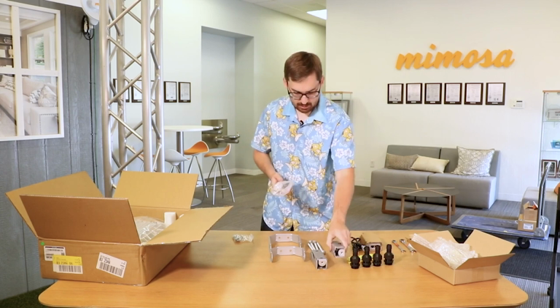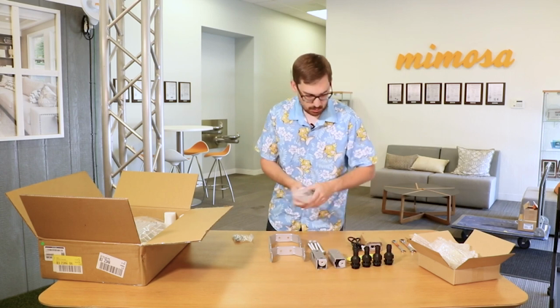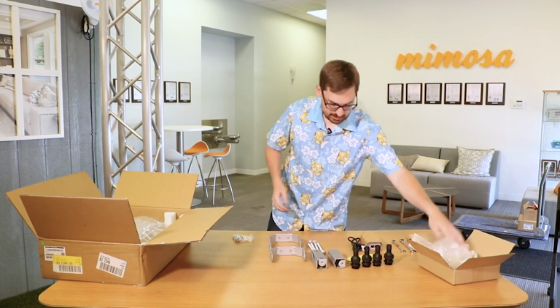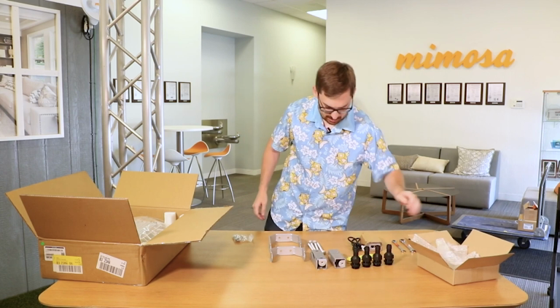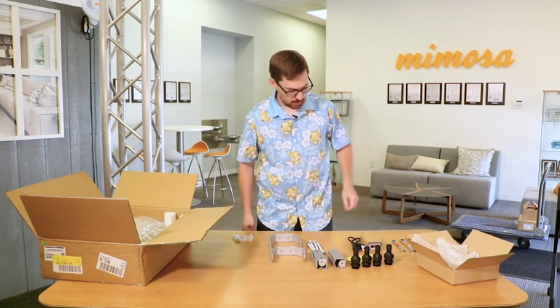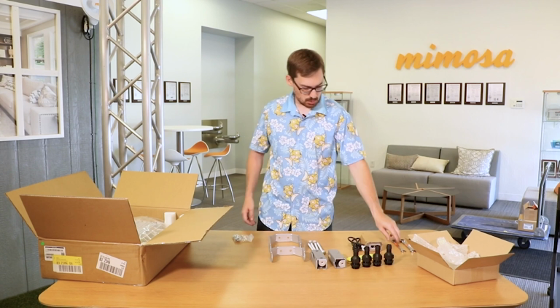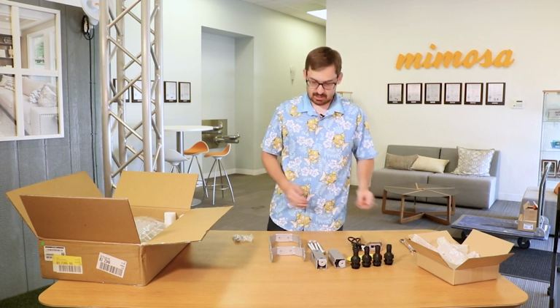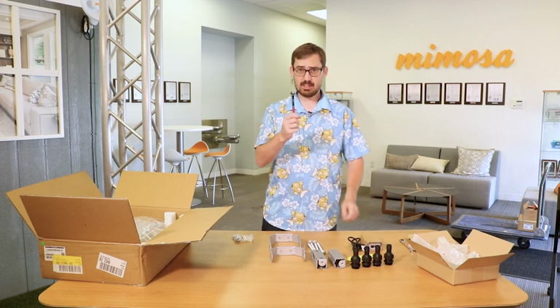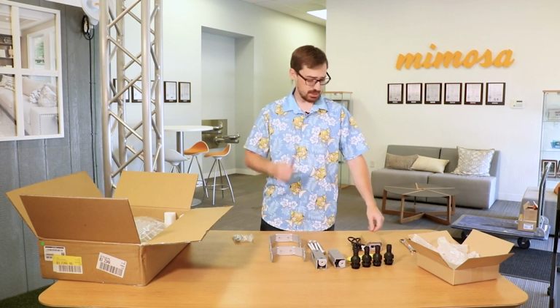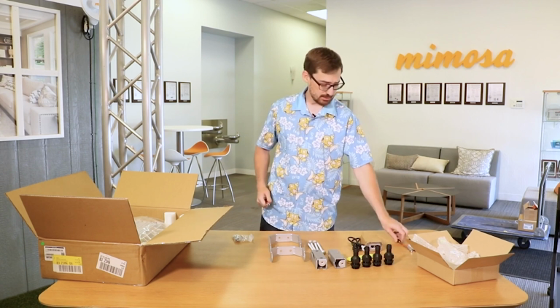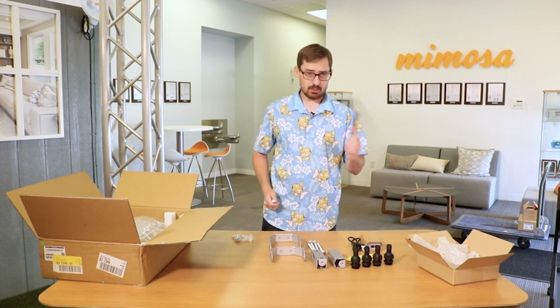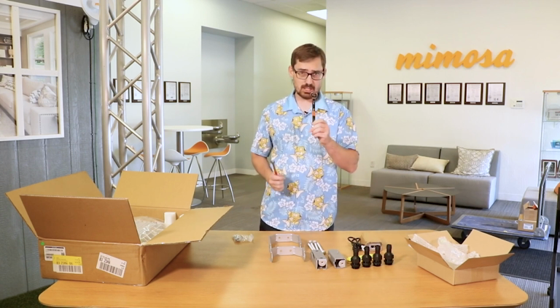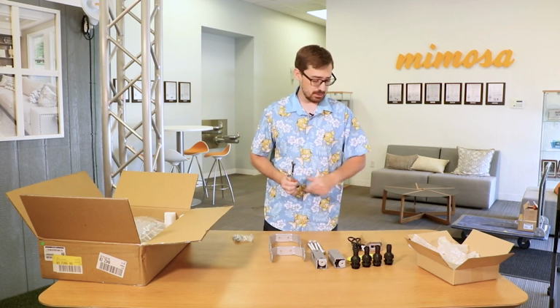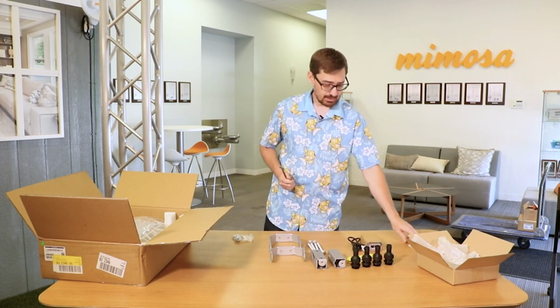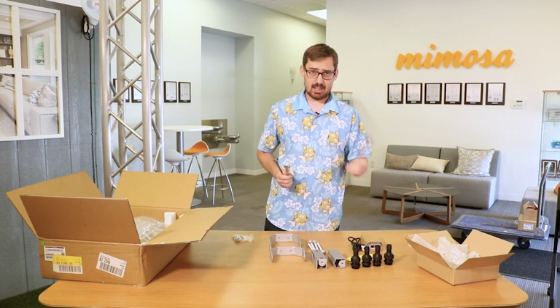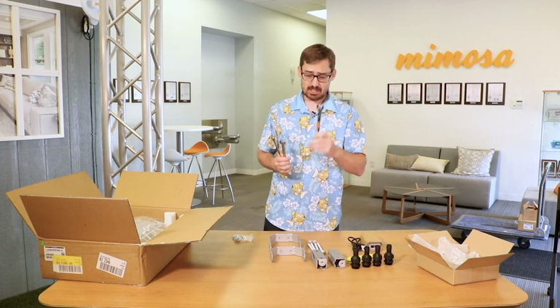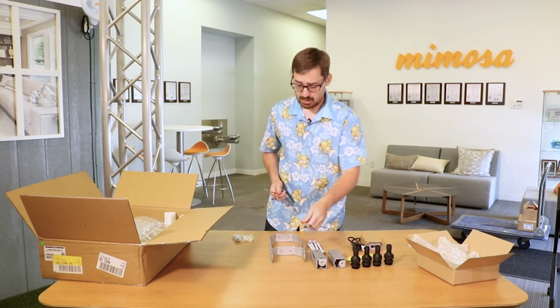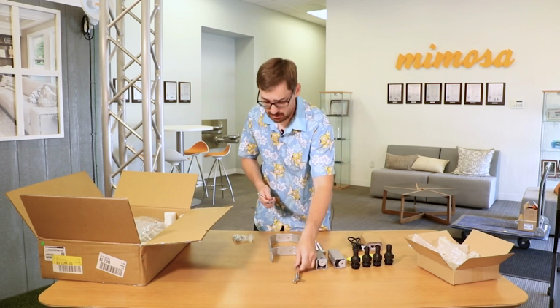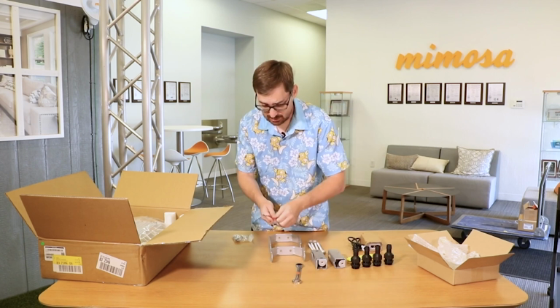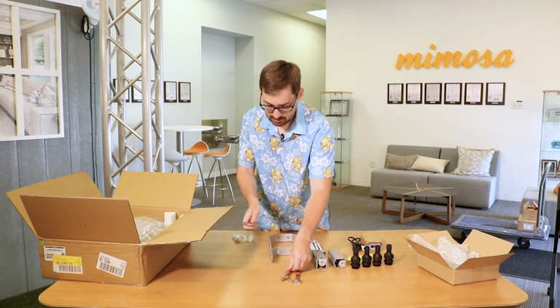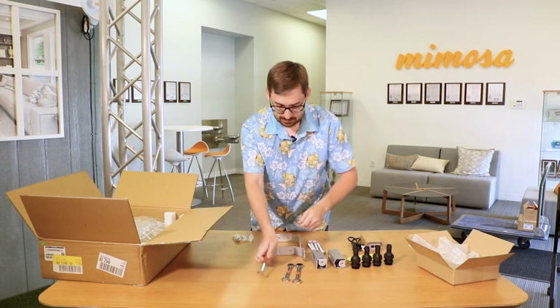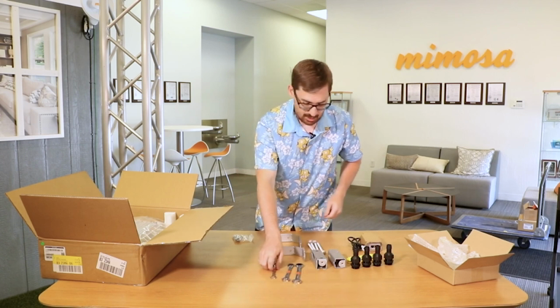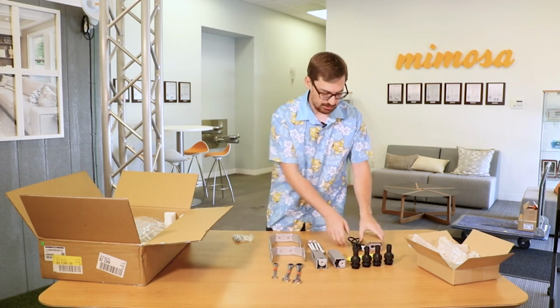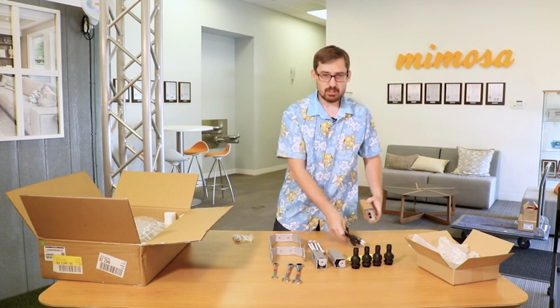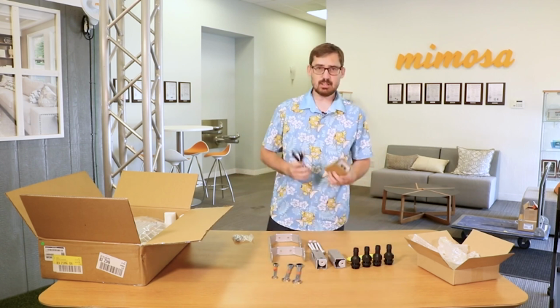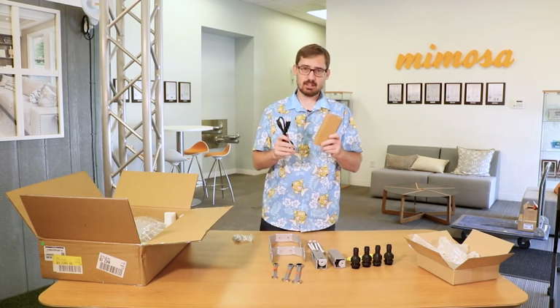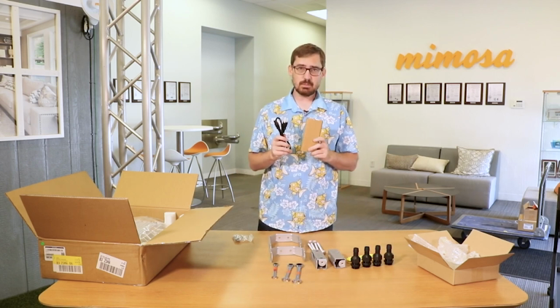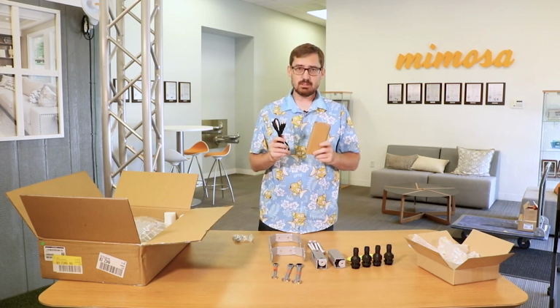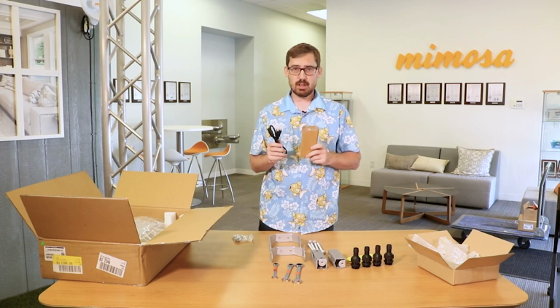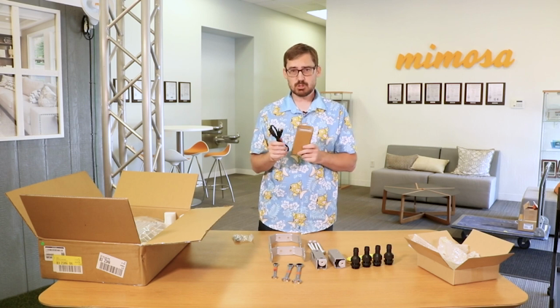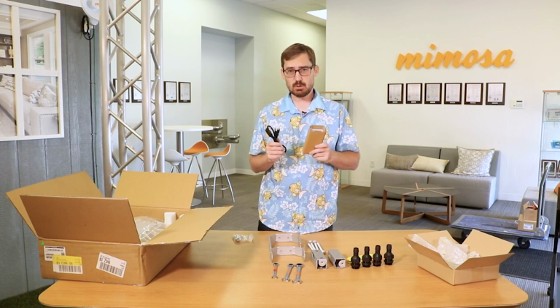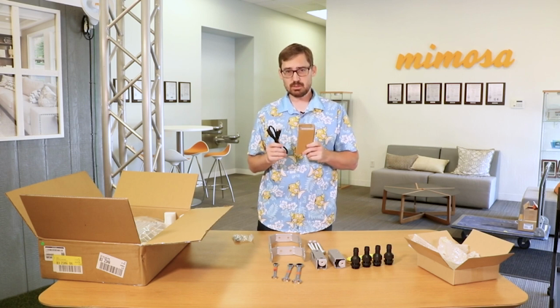To put this thing together you'll need your trusty 10 millimeter, 13 millimeter, and 15 millimeter wrenches. Also just a note: it does not come with a PoE, so you'll have to purchase your own to go with it.